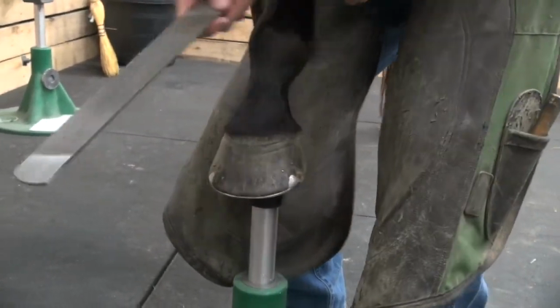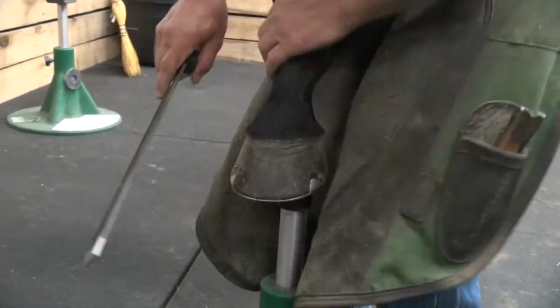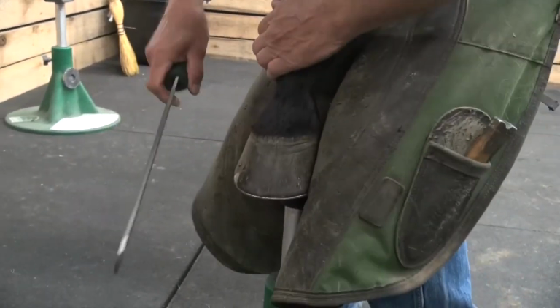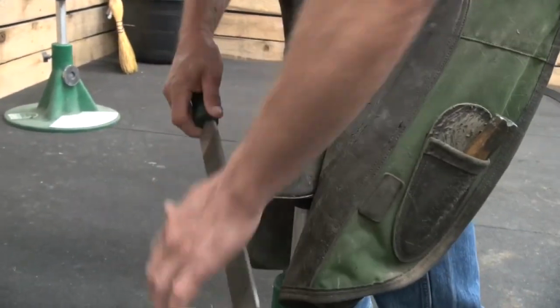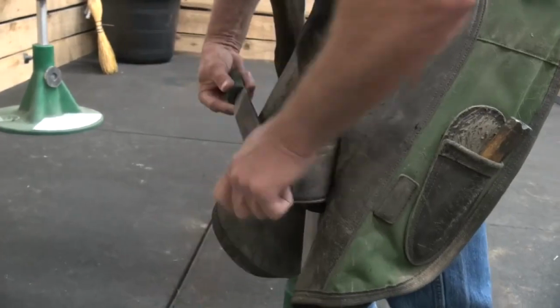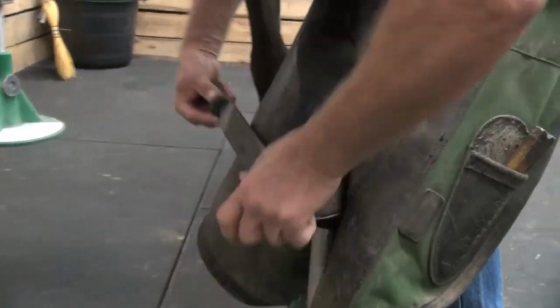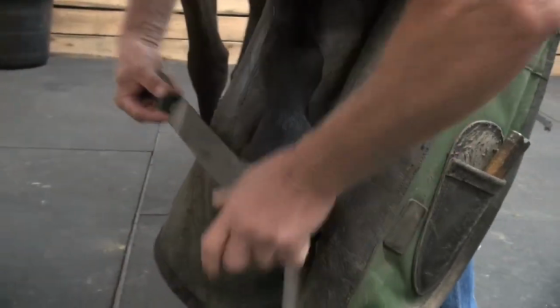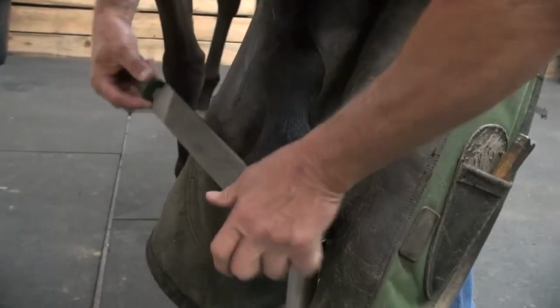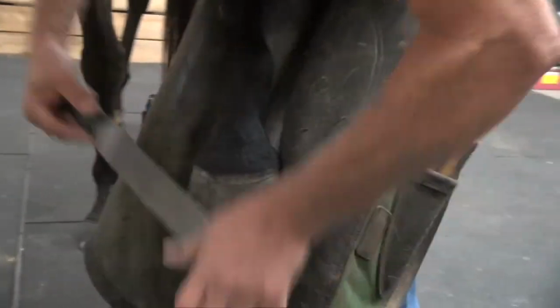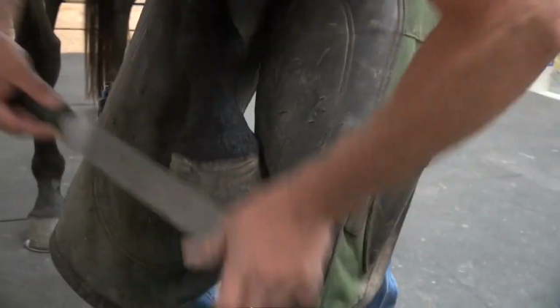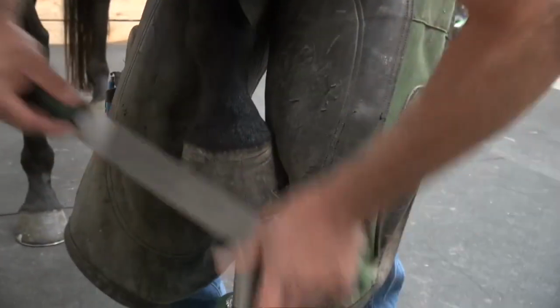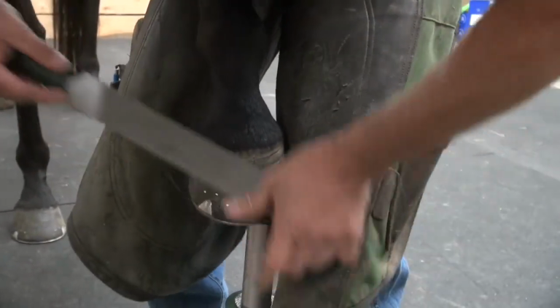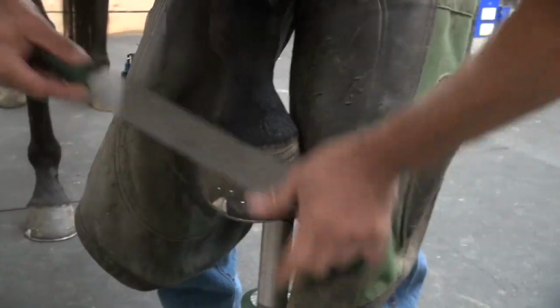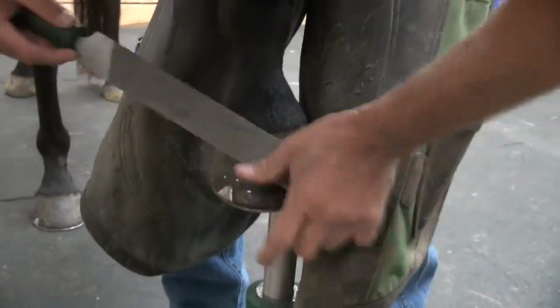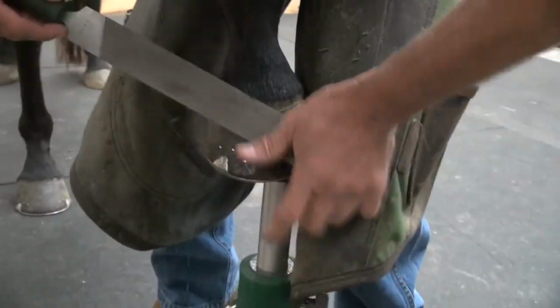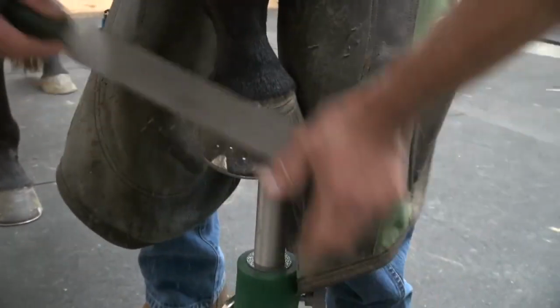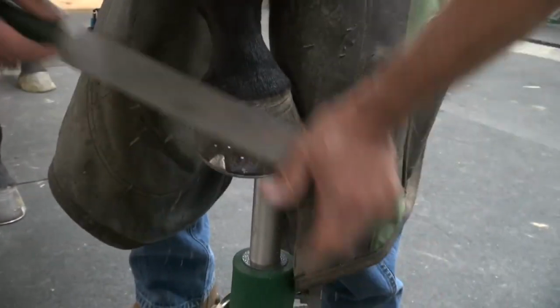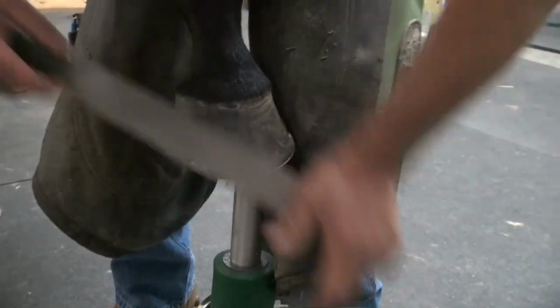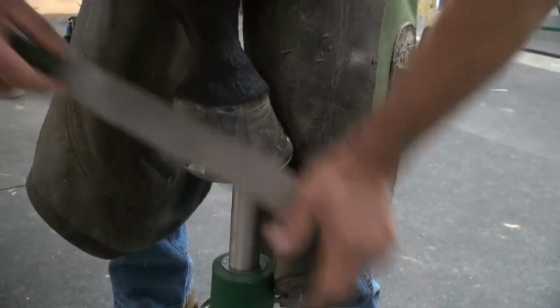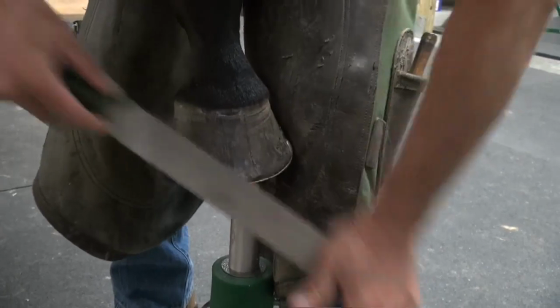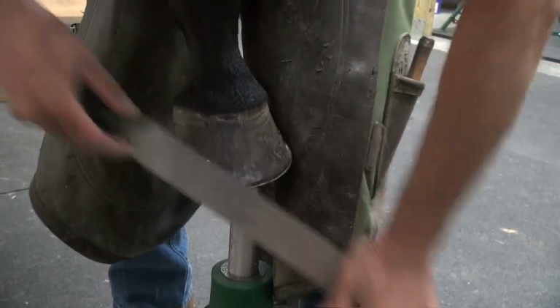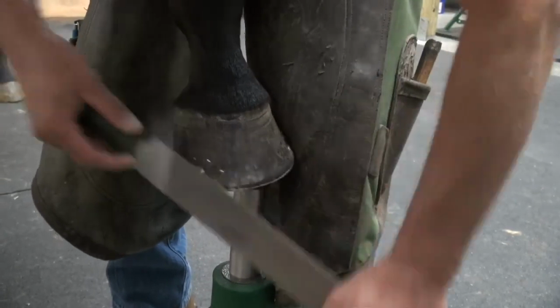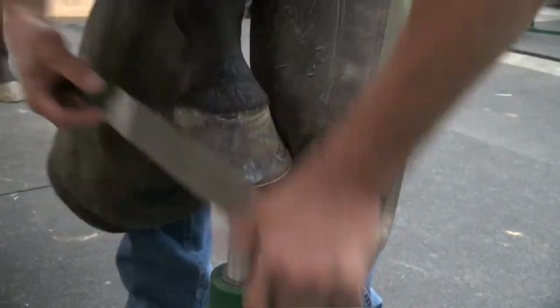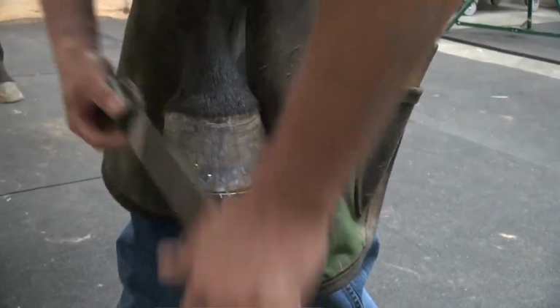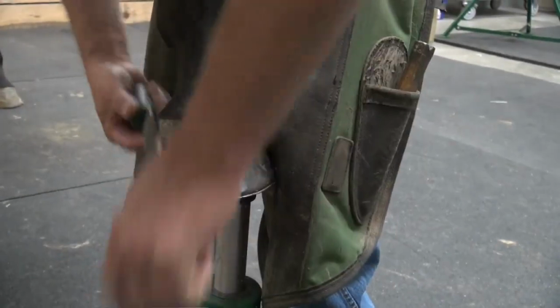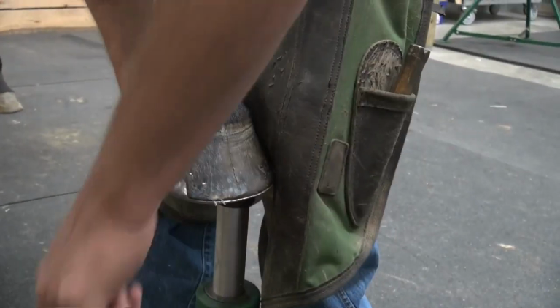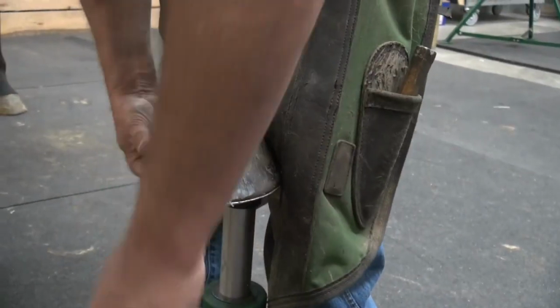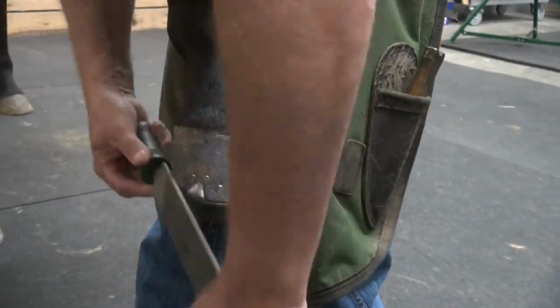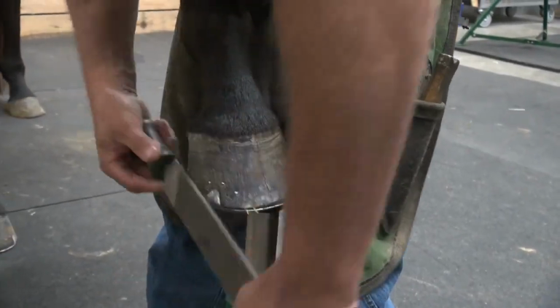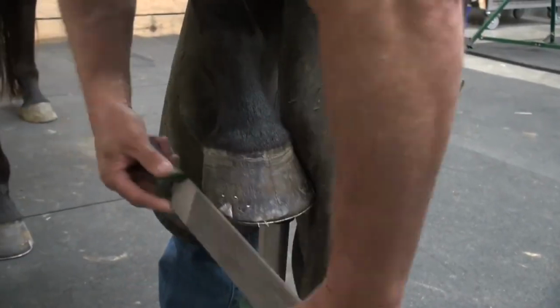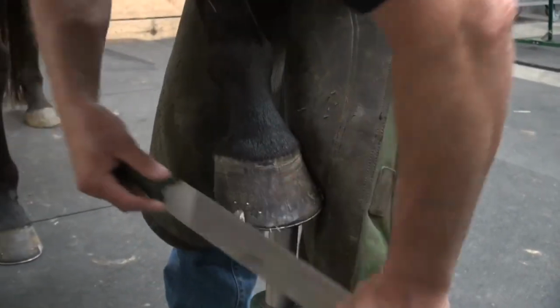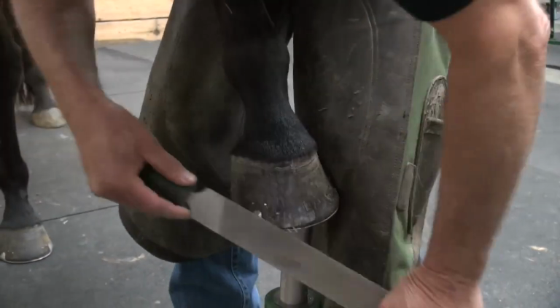I always like to knock them up and then I smooth them off and I pre-dress my foot. What I'm looking at is to see dishes and flares, any cracks.